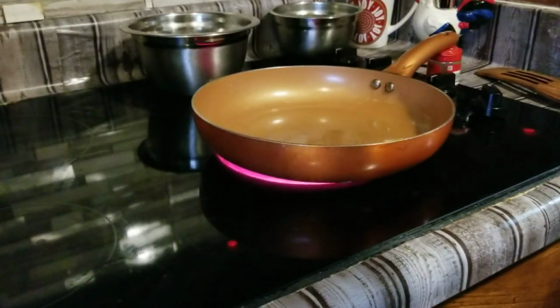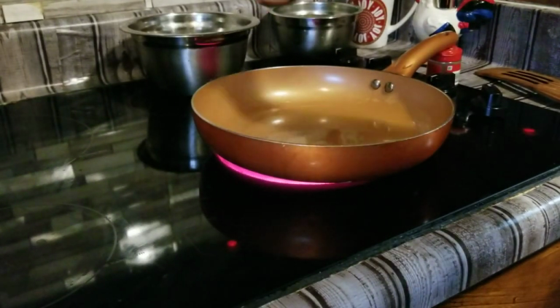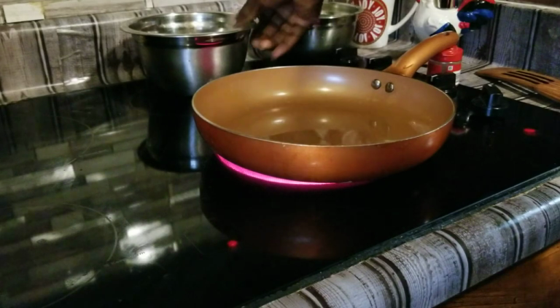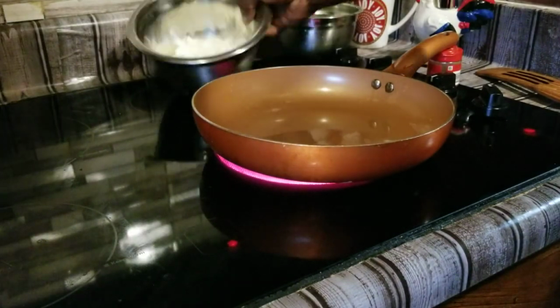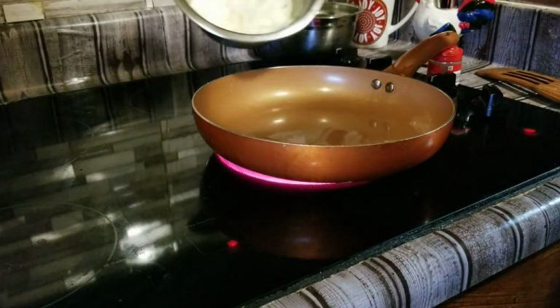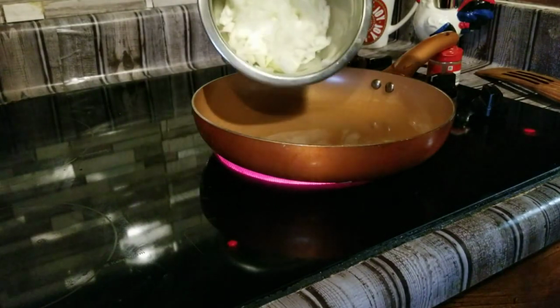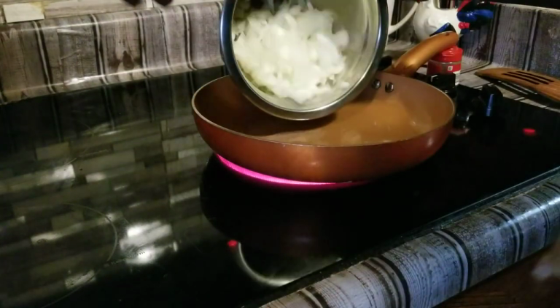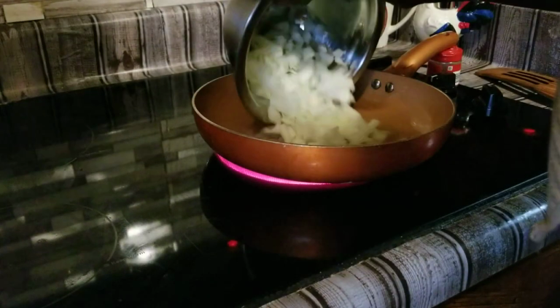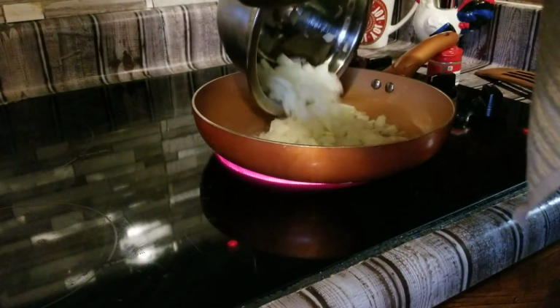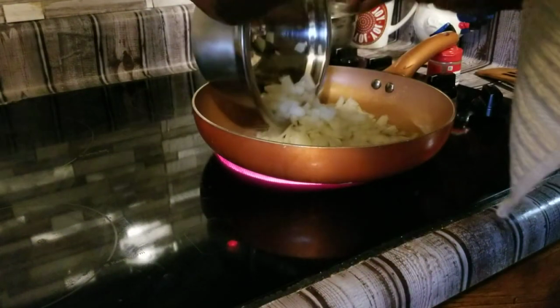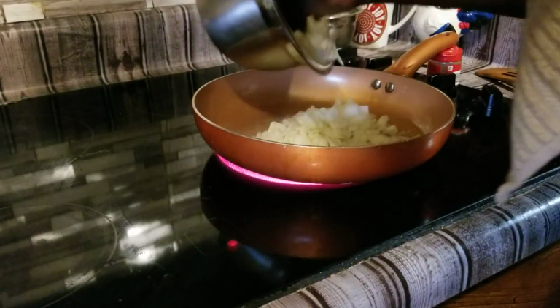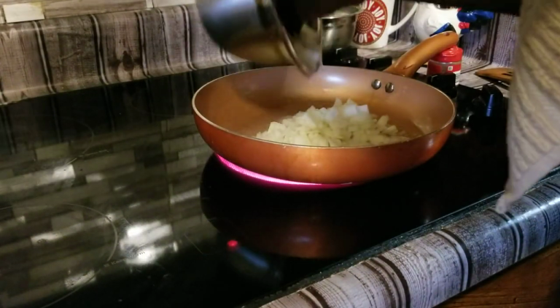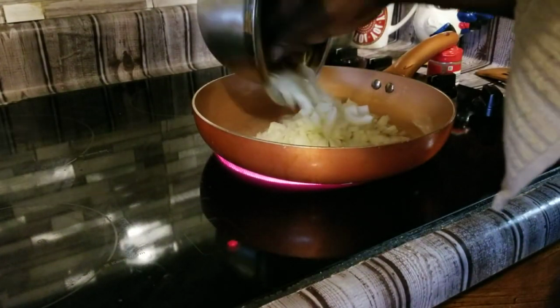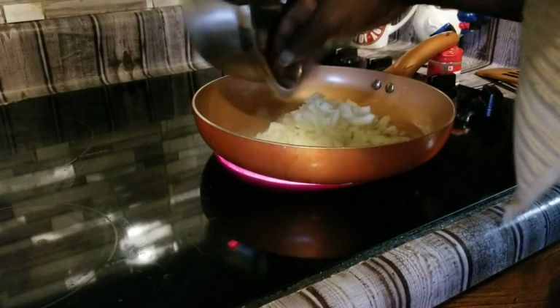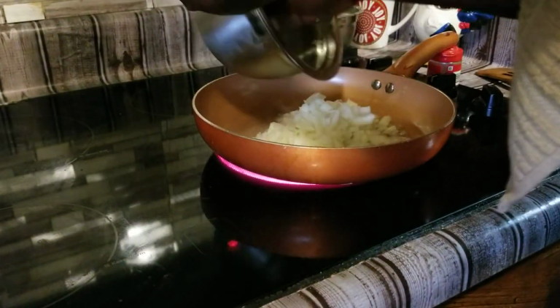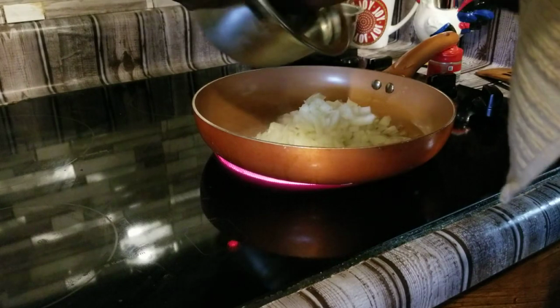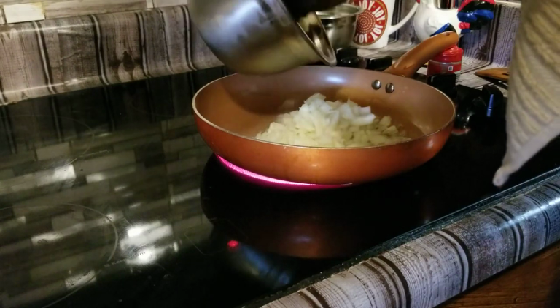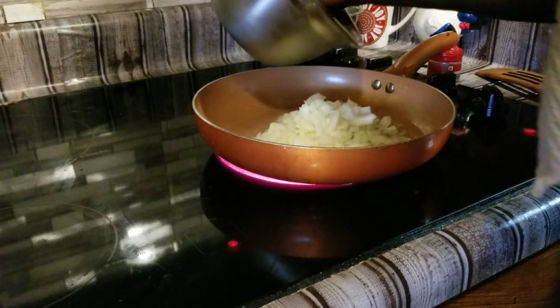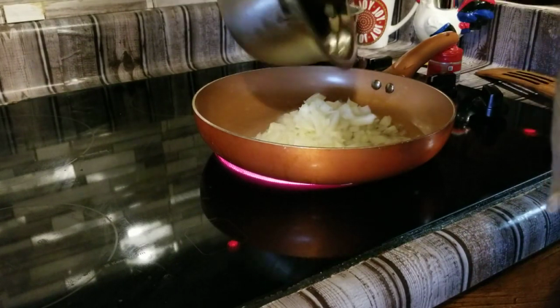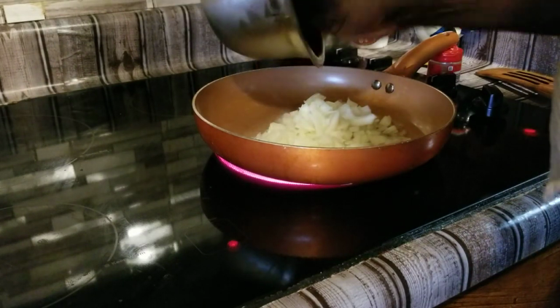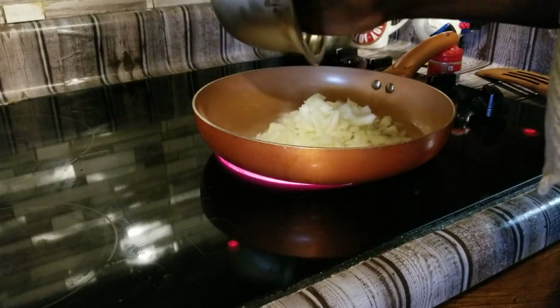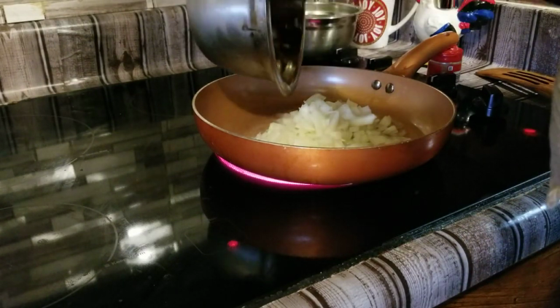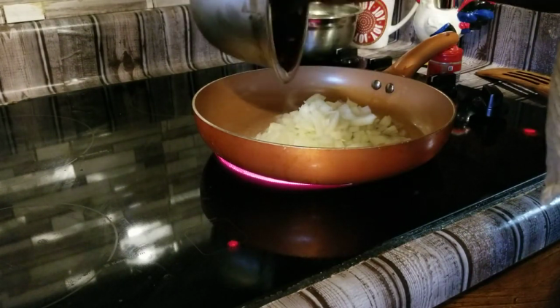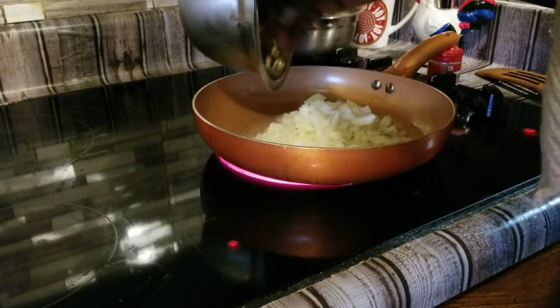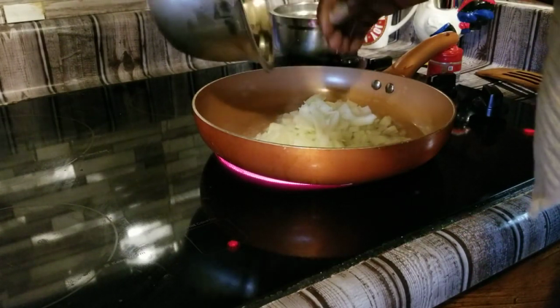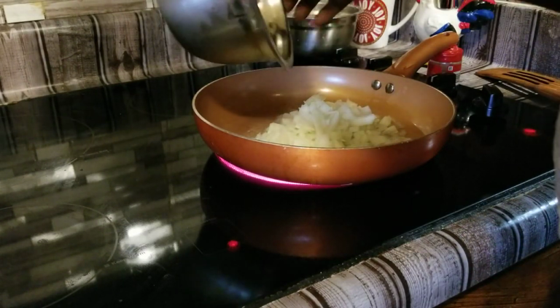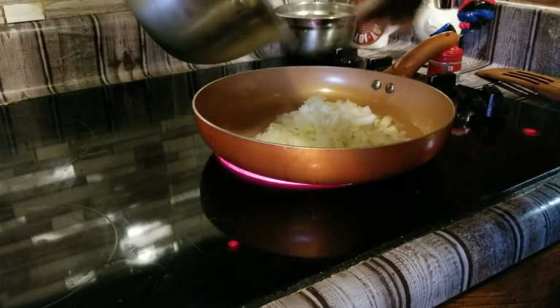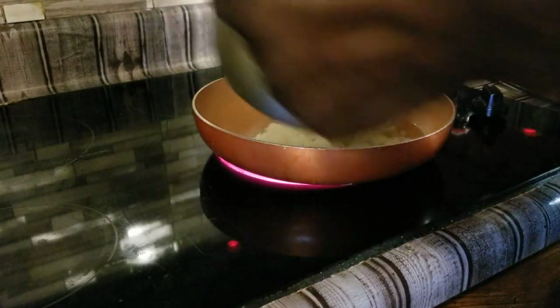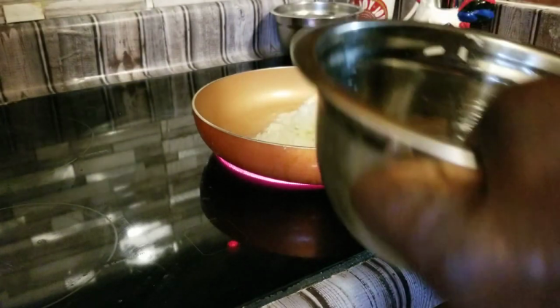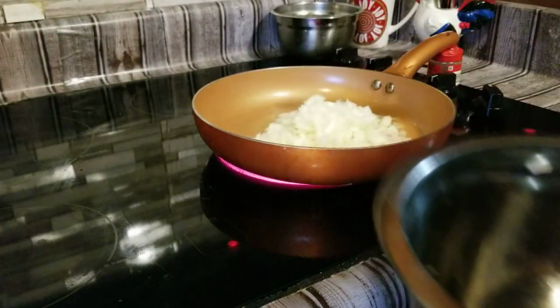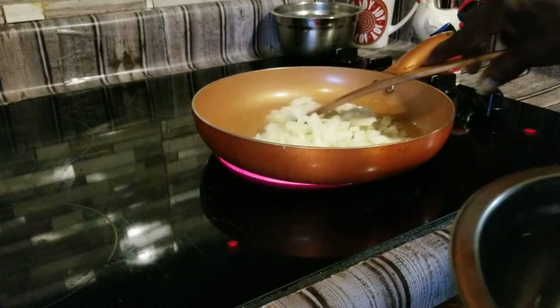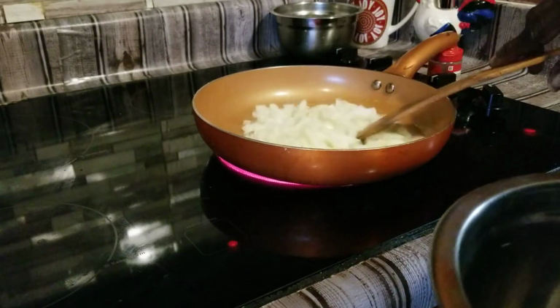We're going to go ahead and put our onions in and start frying our onions, getting them caramelized and soft.